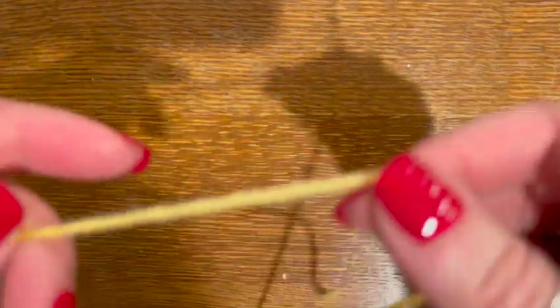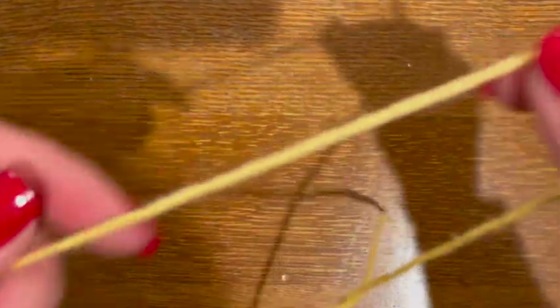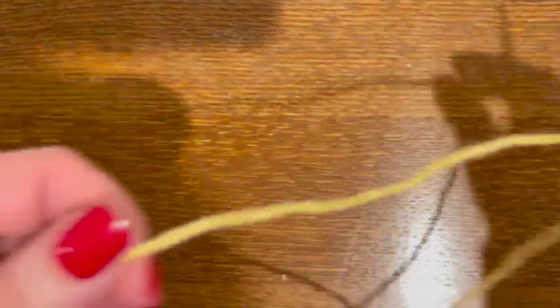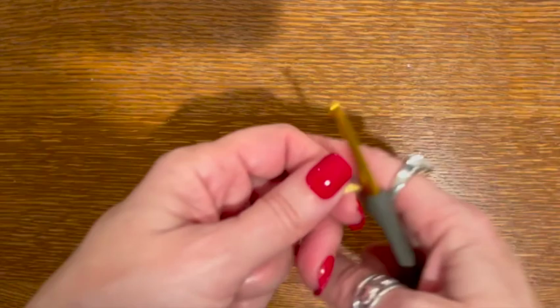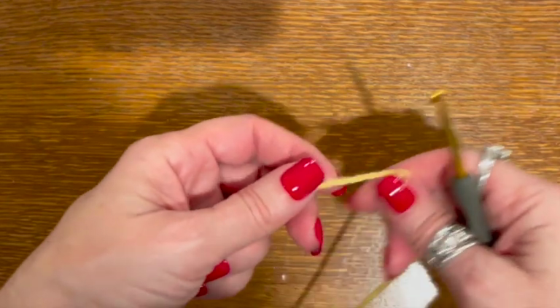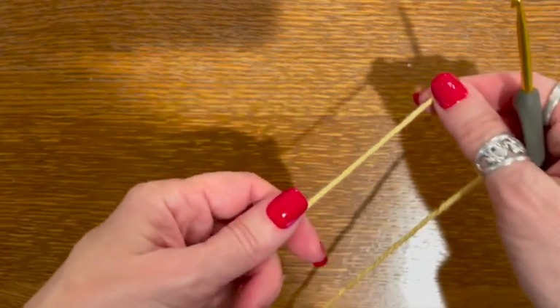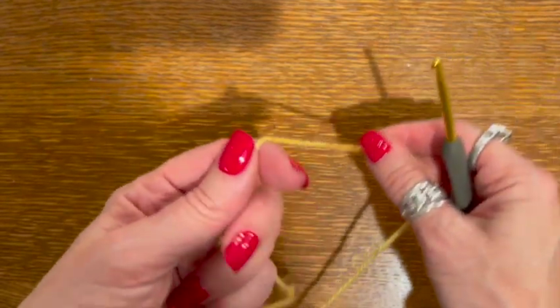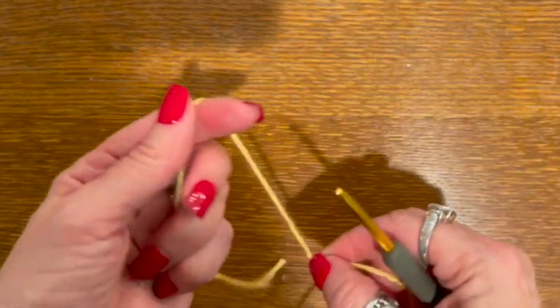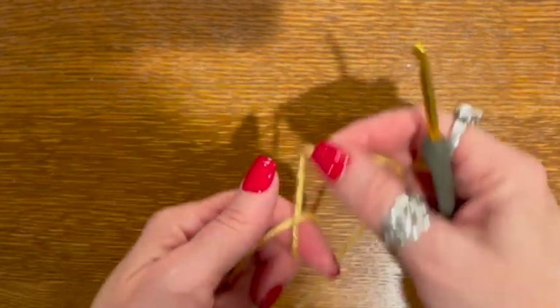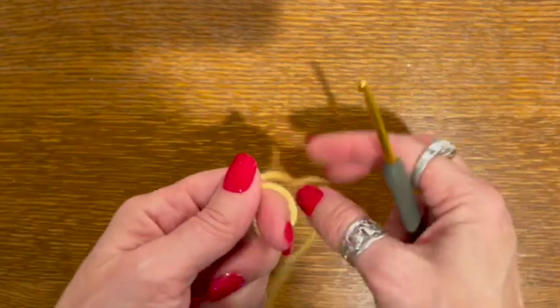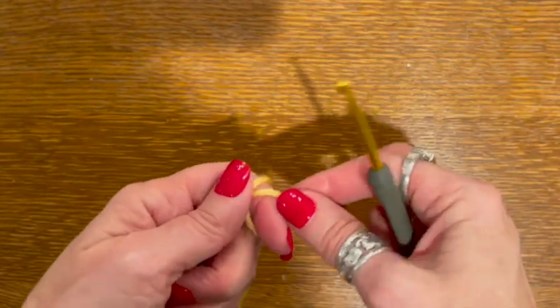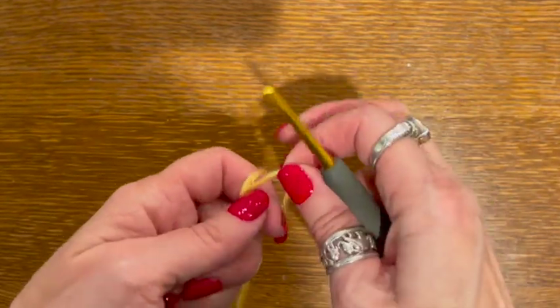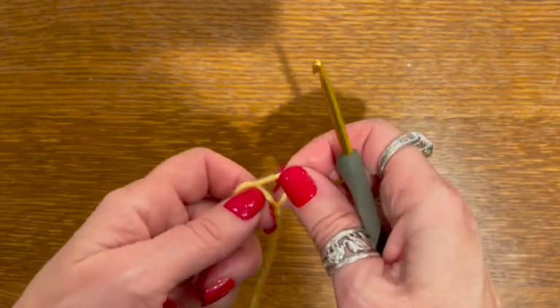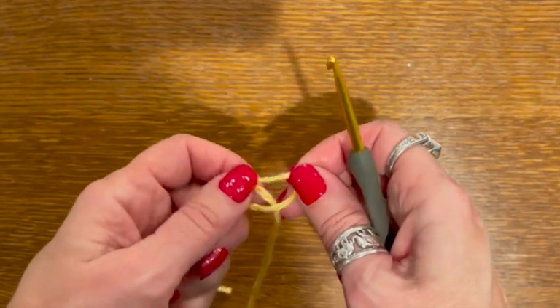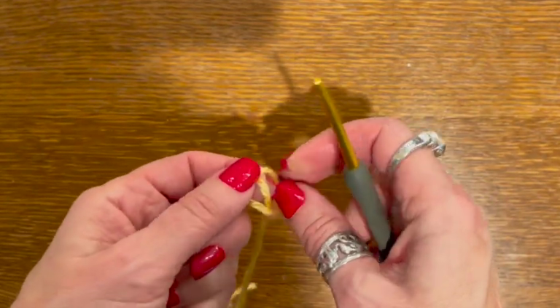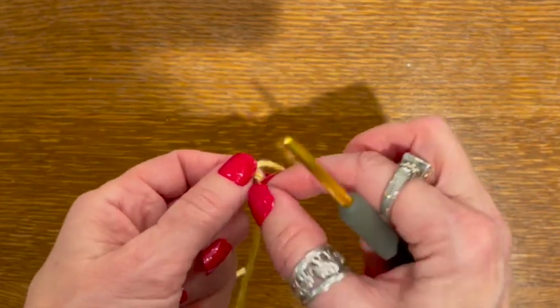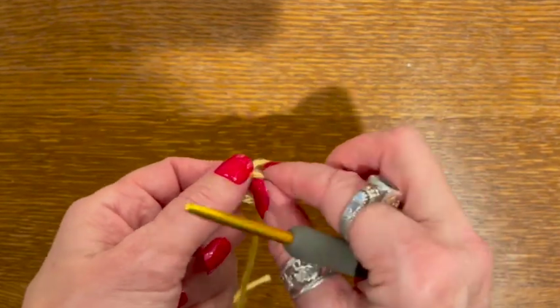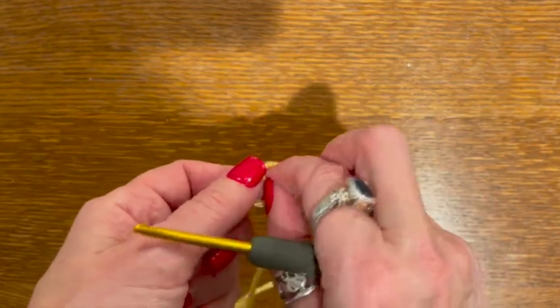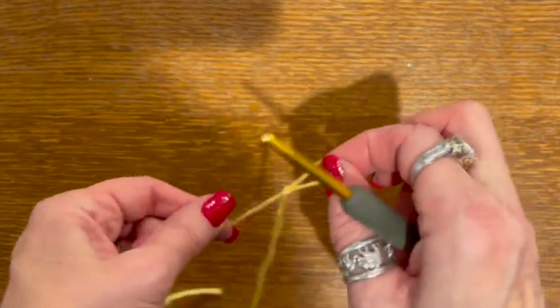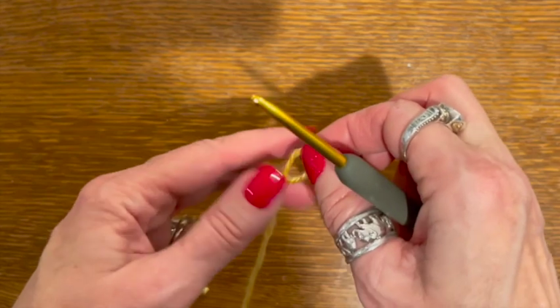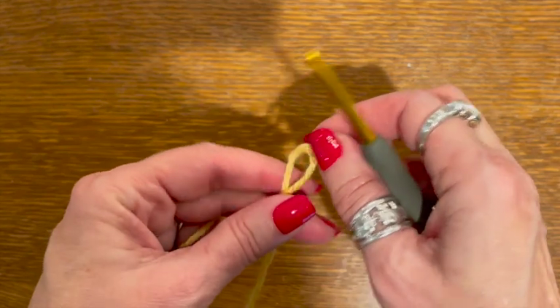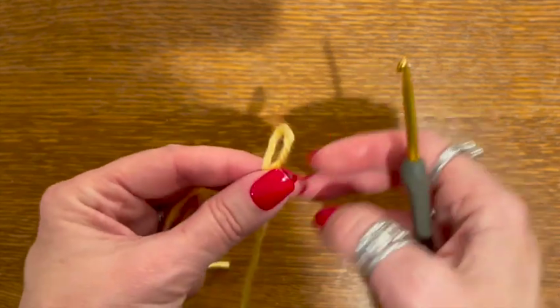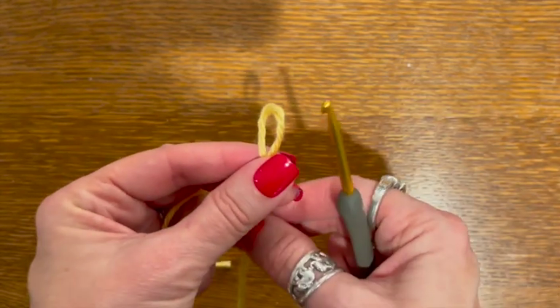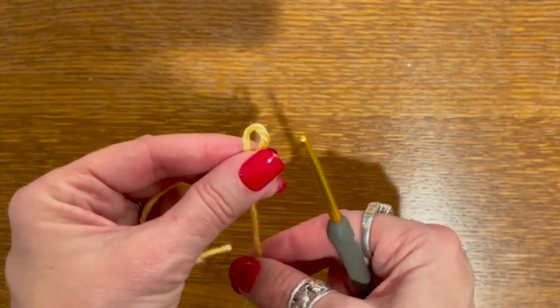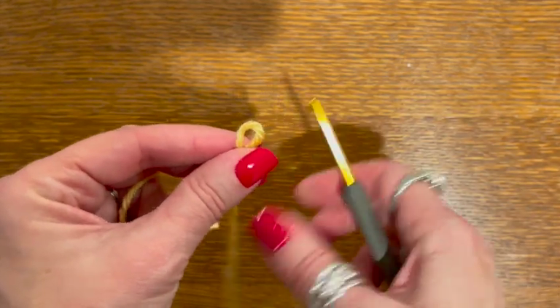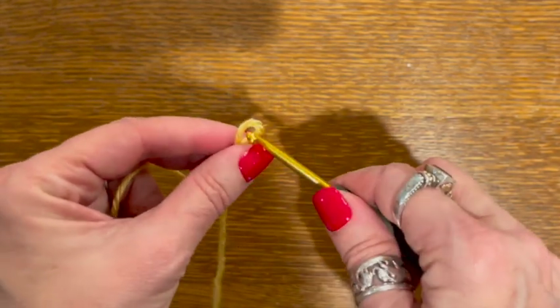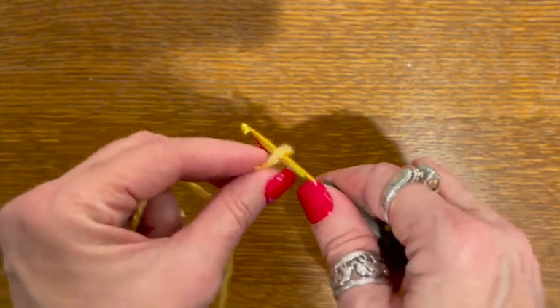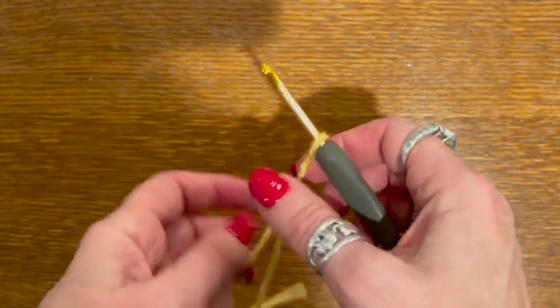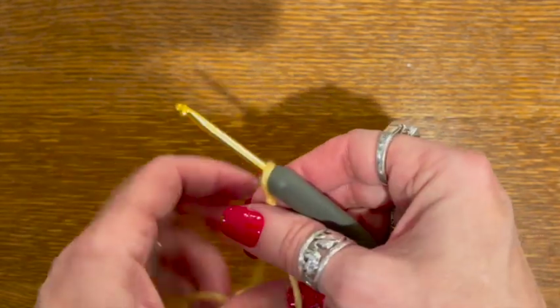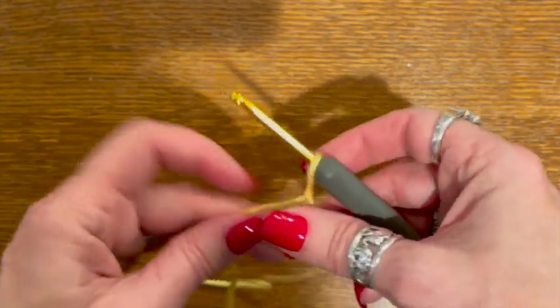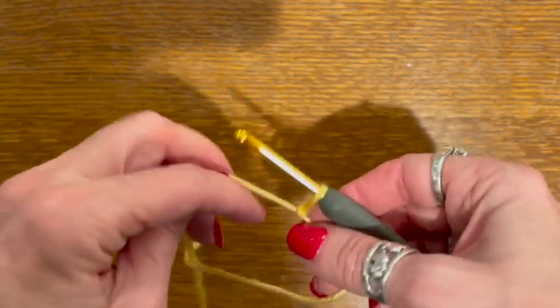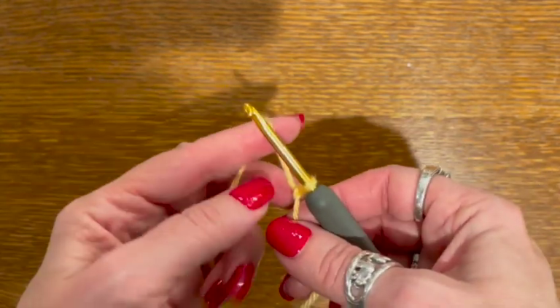Okay, so to start we are going to make our slip knot and chain 20.